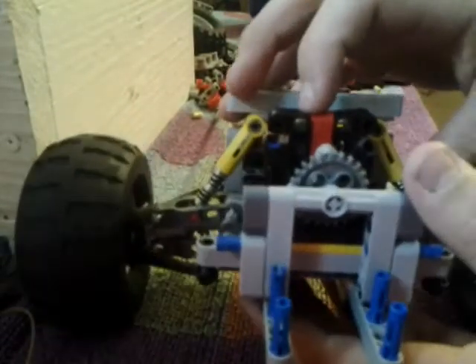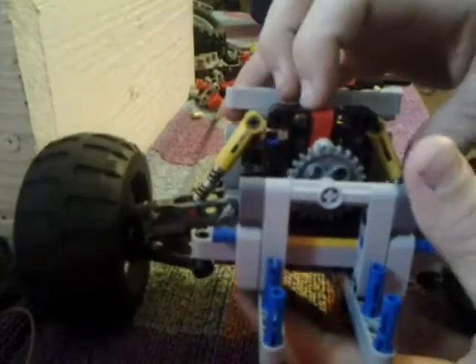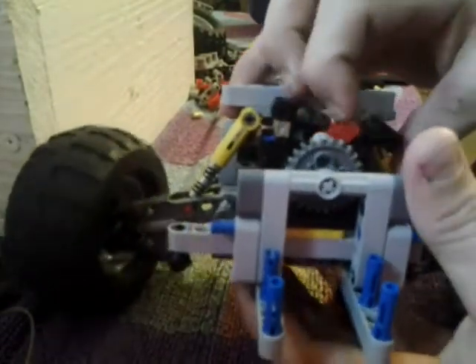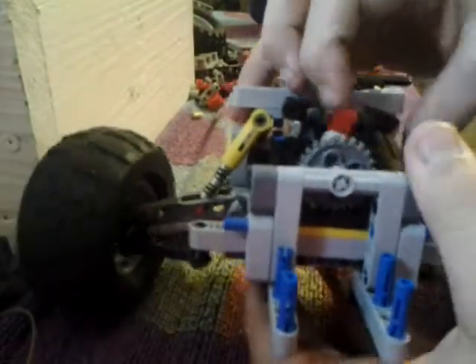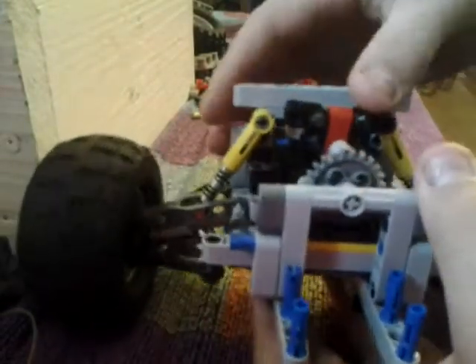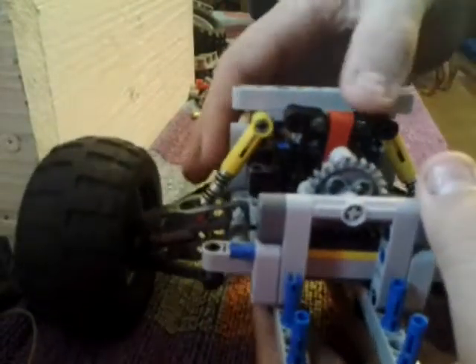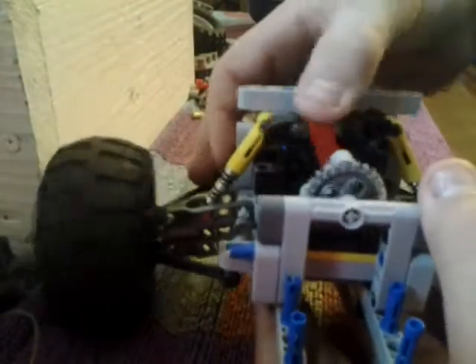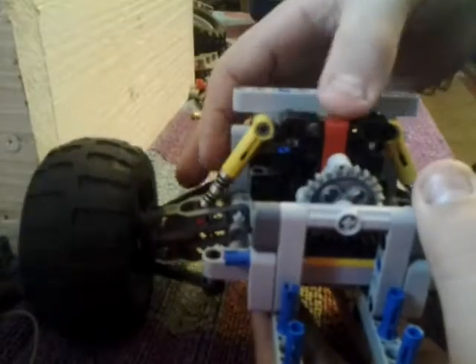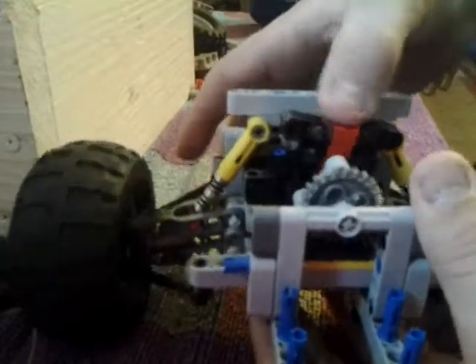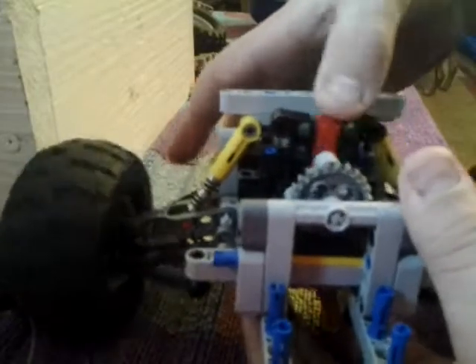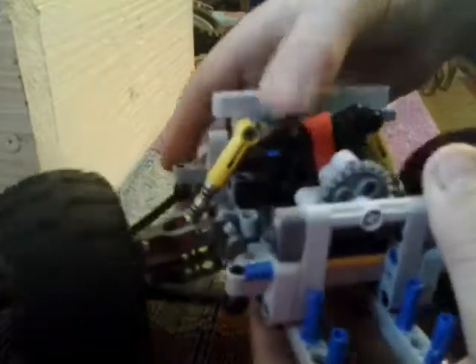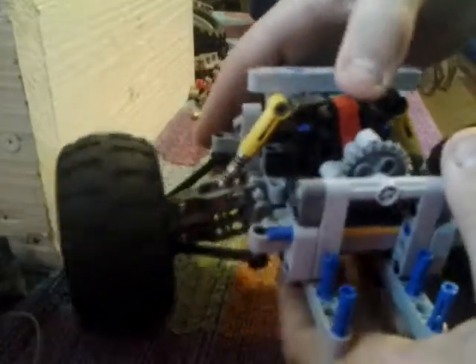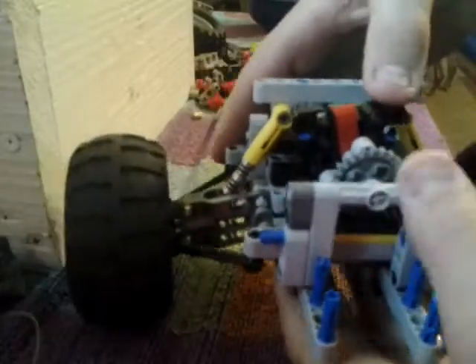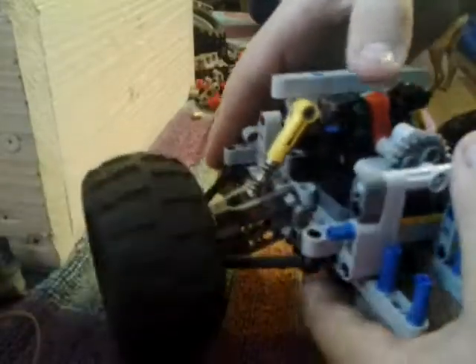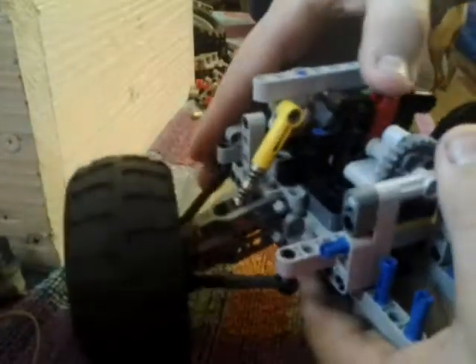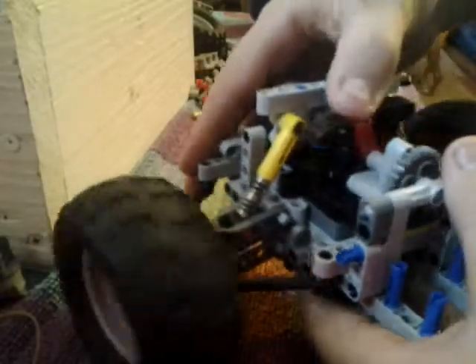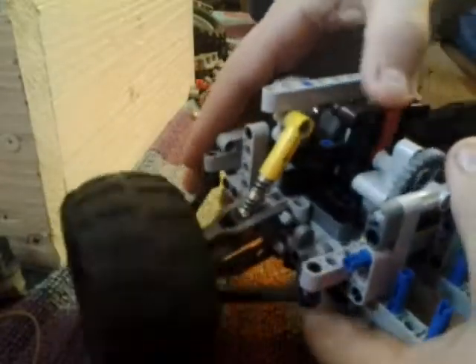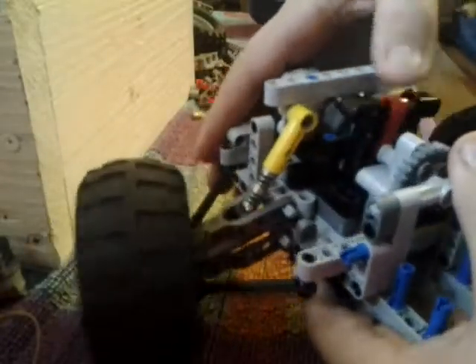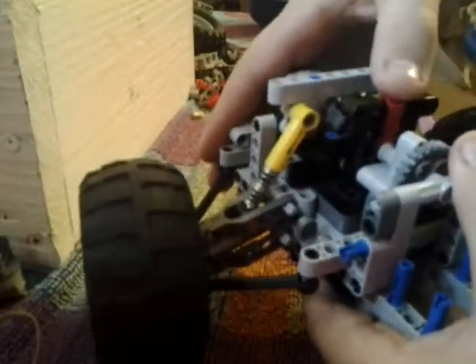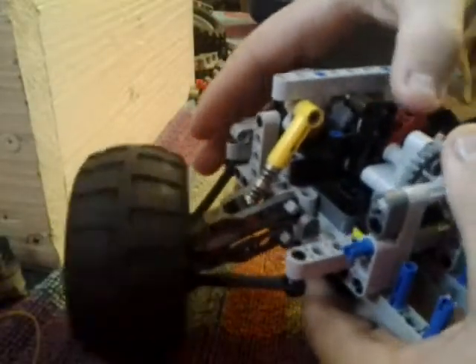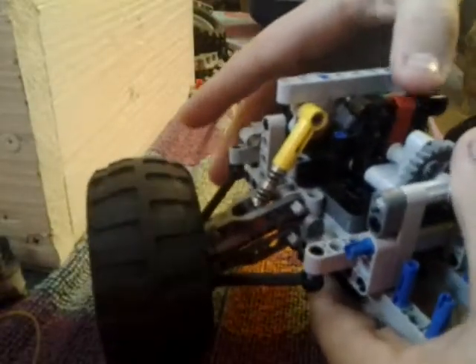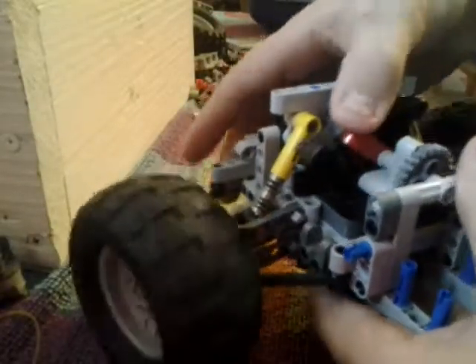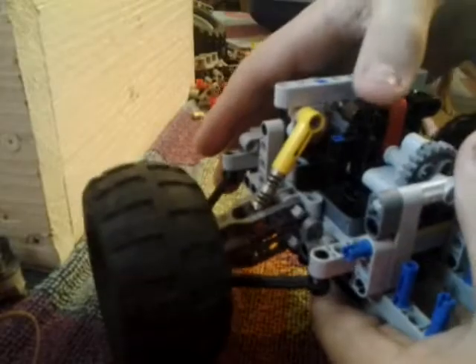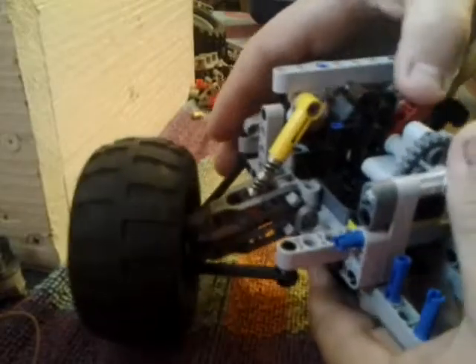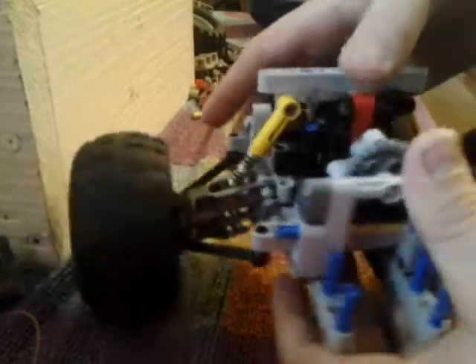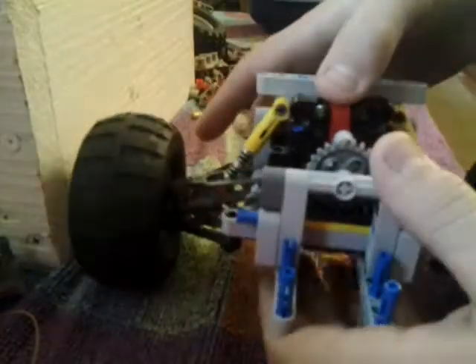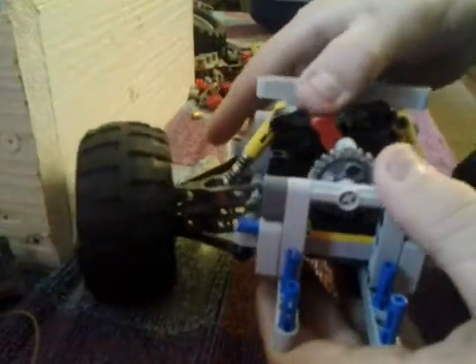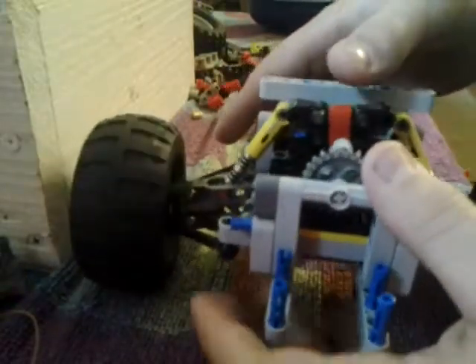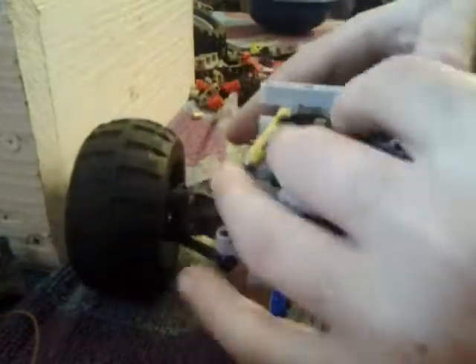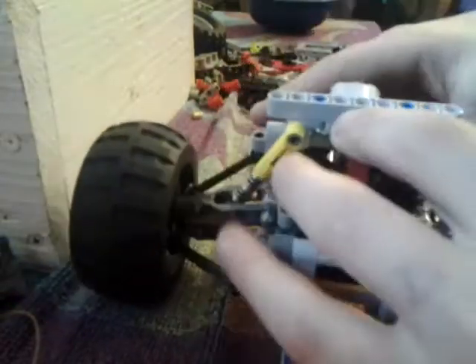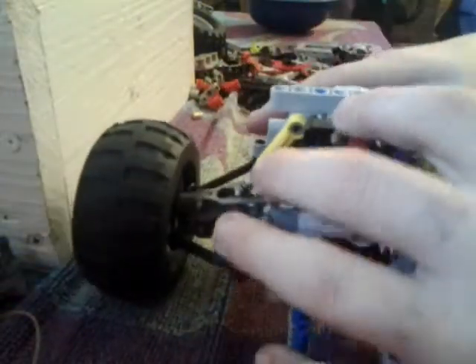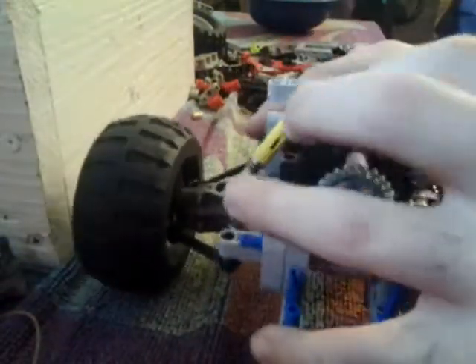And it has return-to-center steering with a rubber band — a design I've used on the last few vehicles. That's what I use on most of my vehicles now, unless they're two-wheel drive.